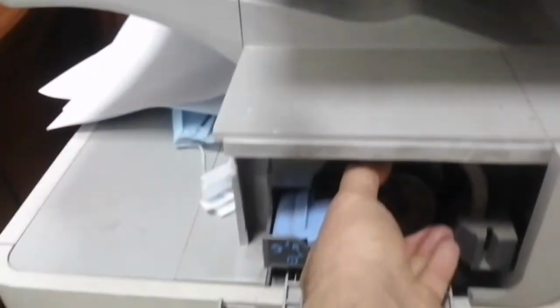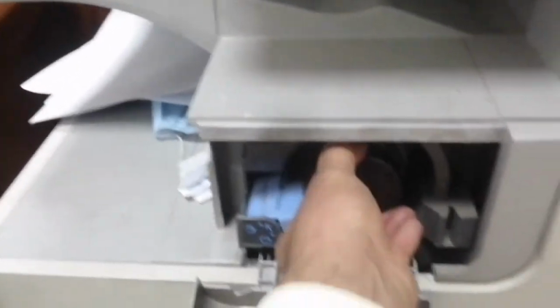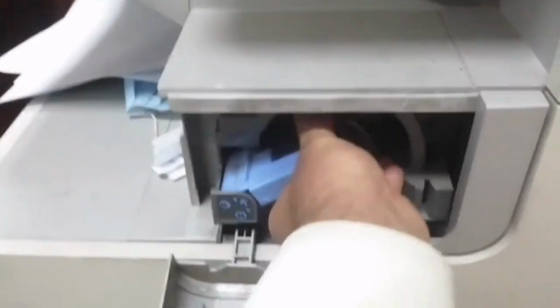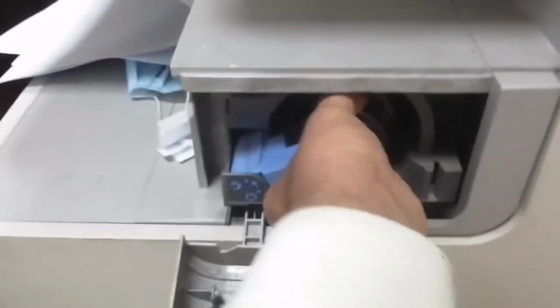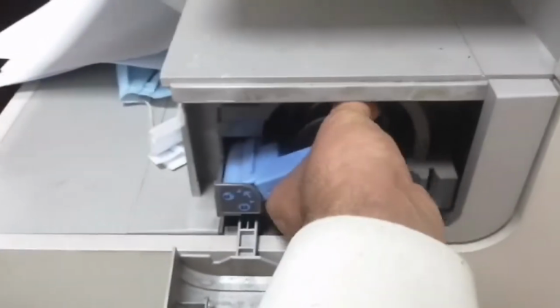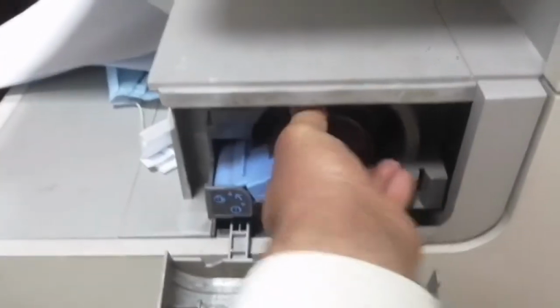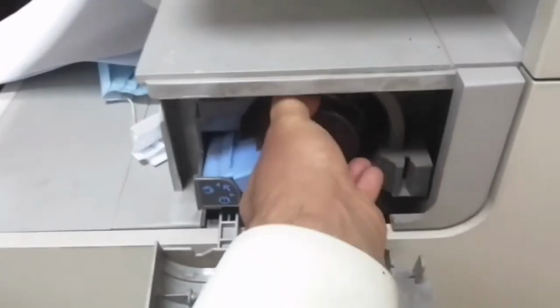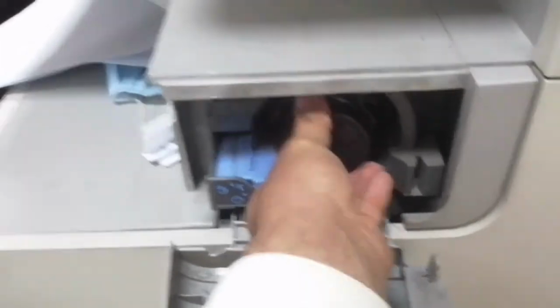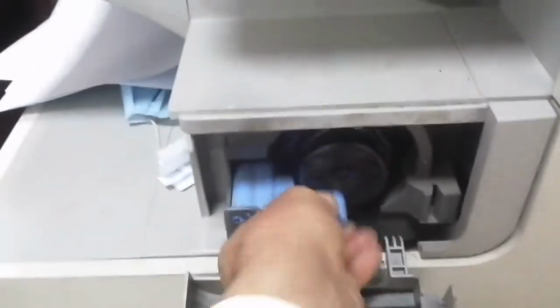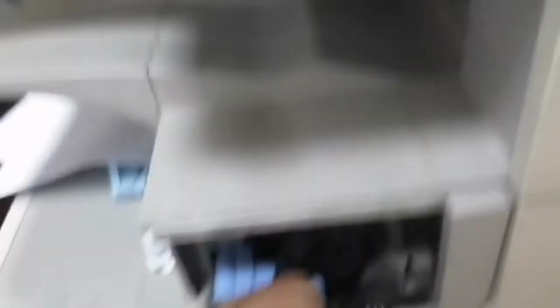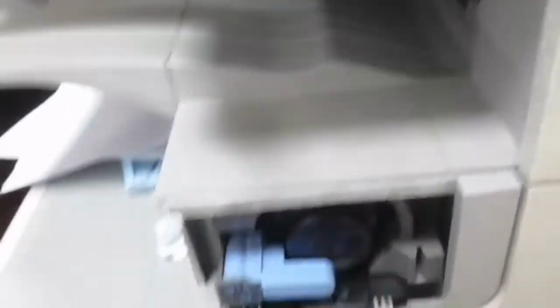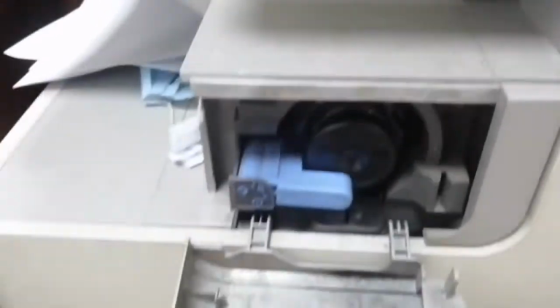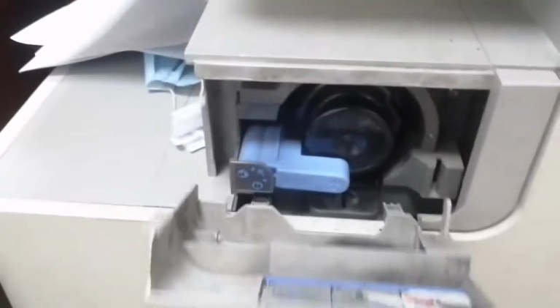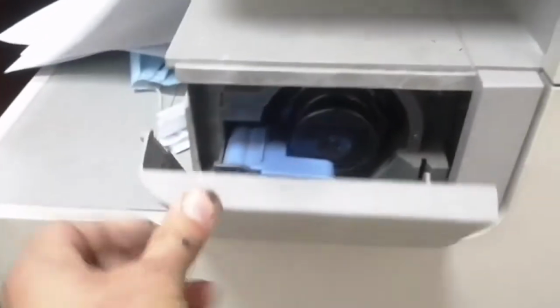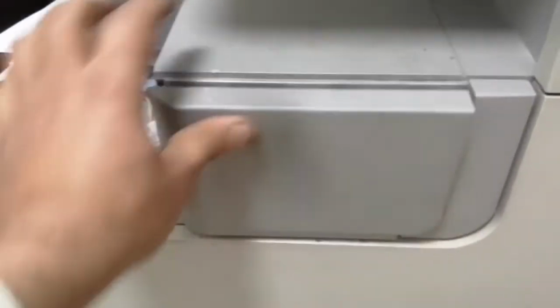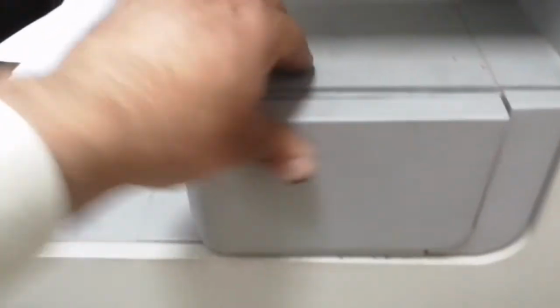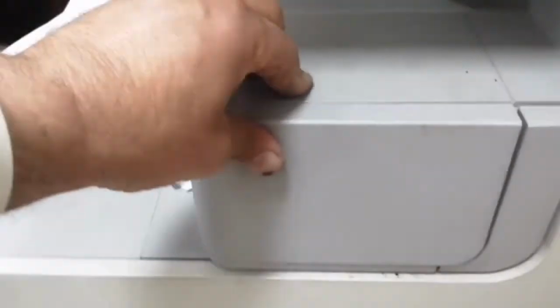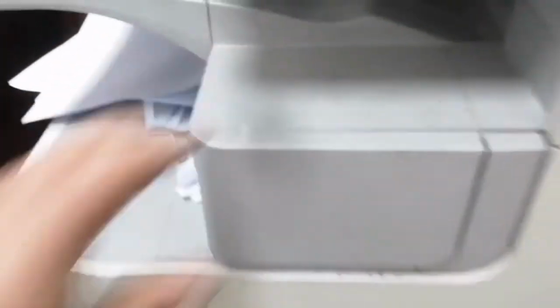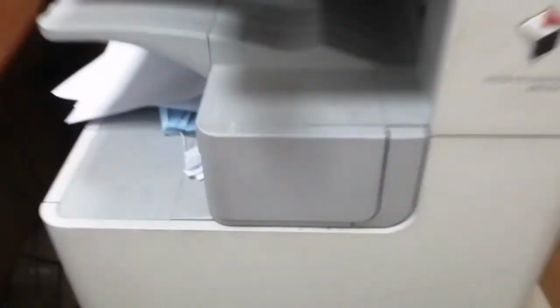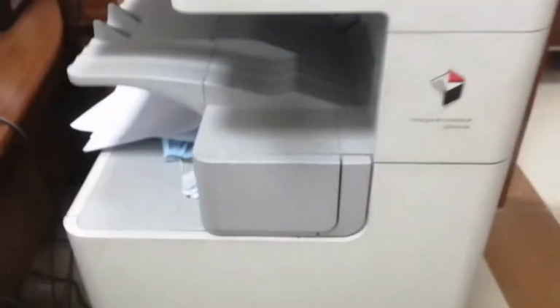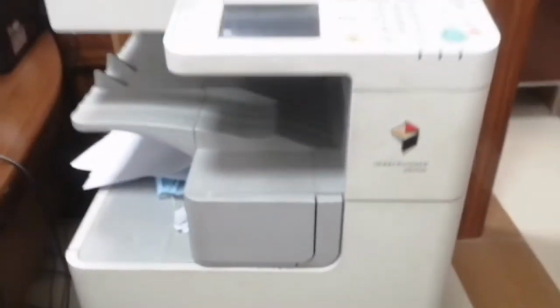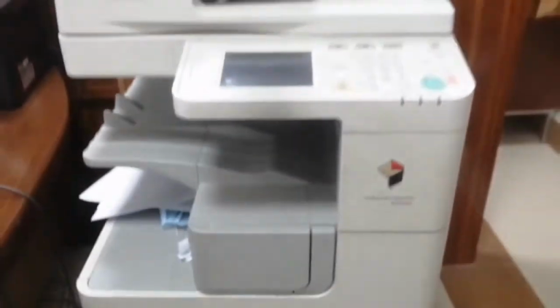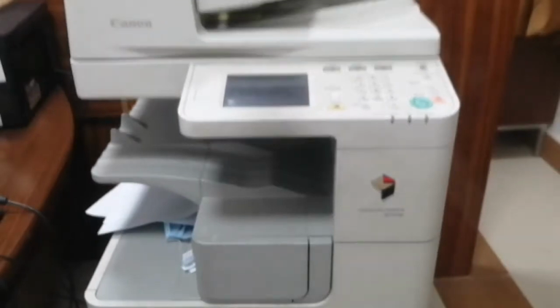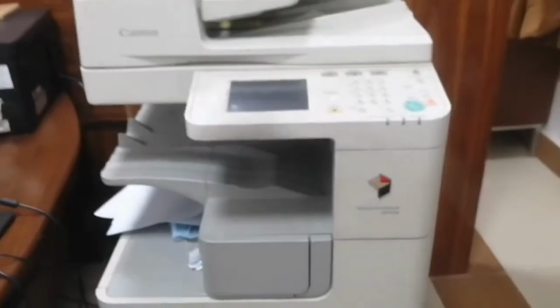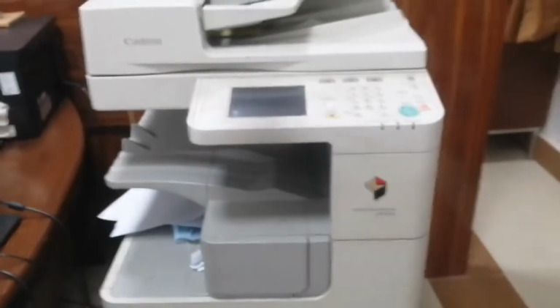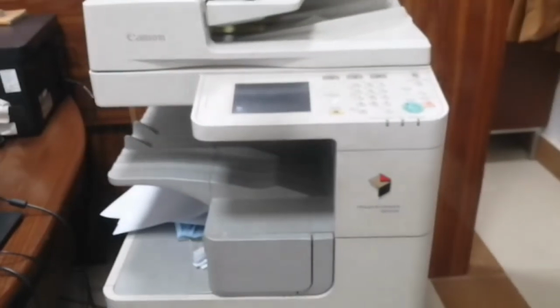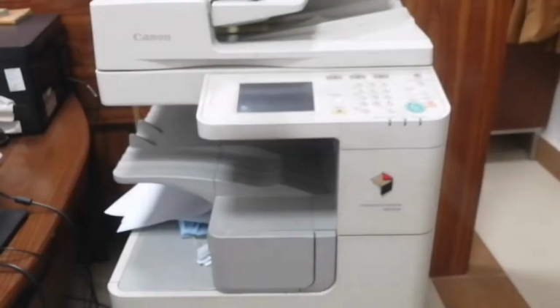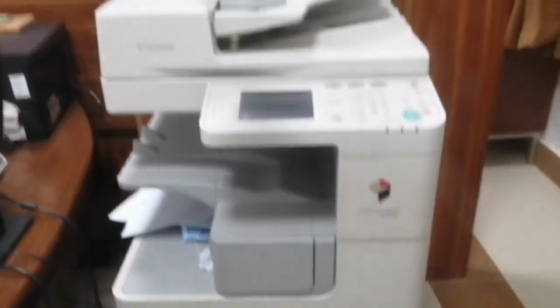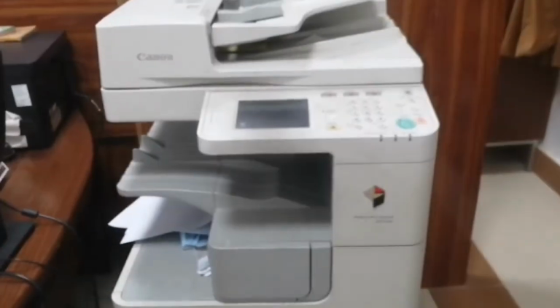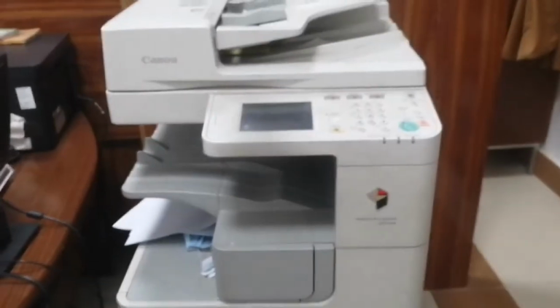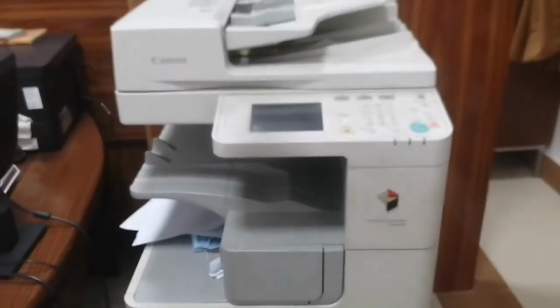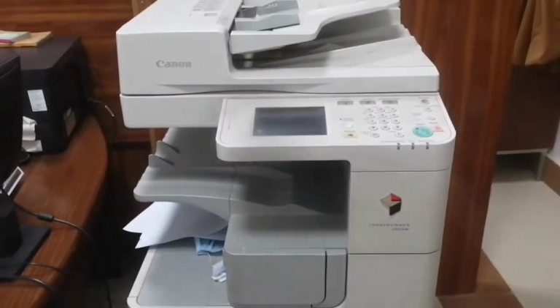Just pull it slightly like this and you've done it. Thank you for watching this video.